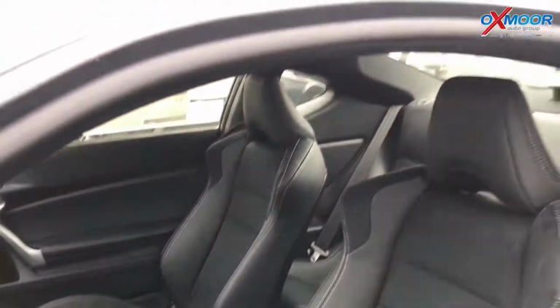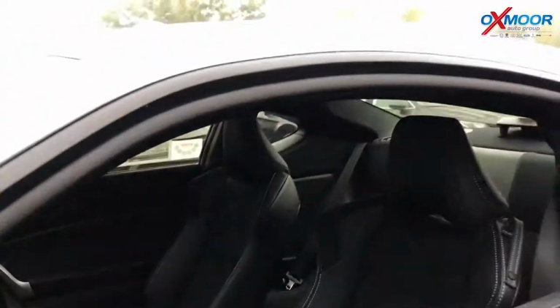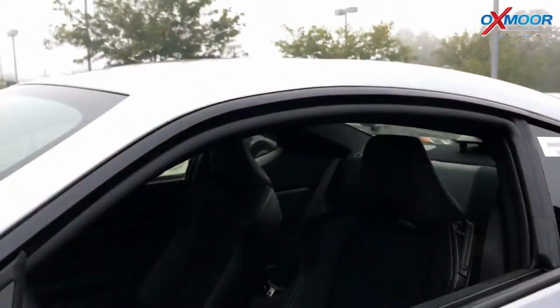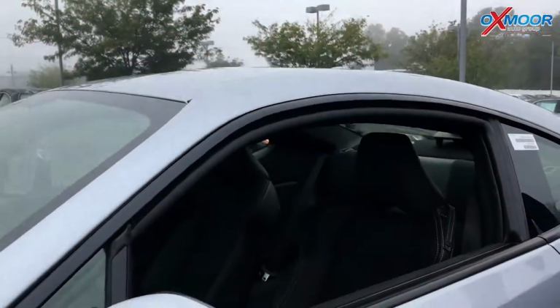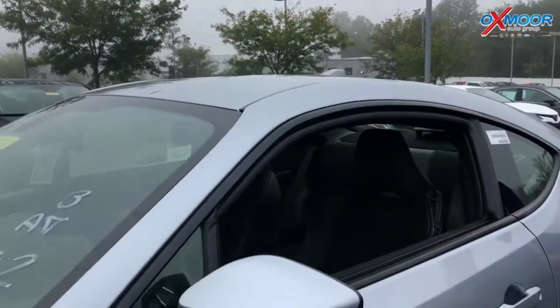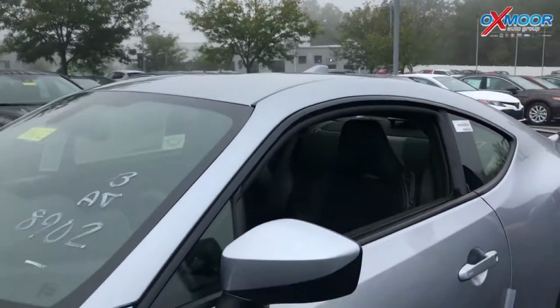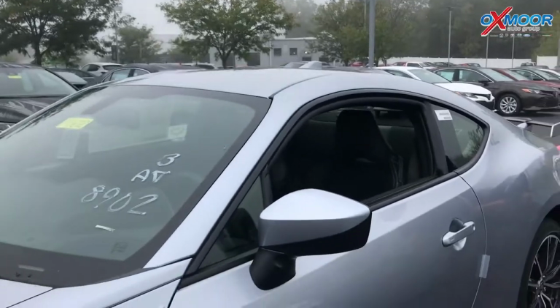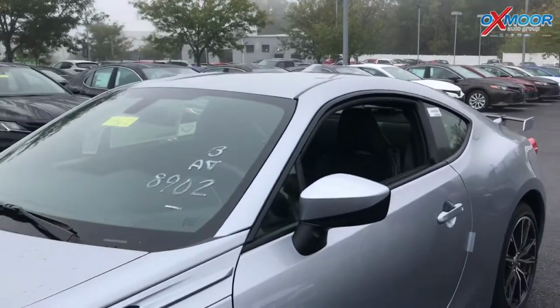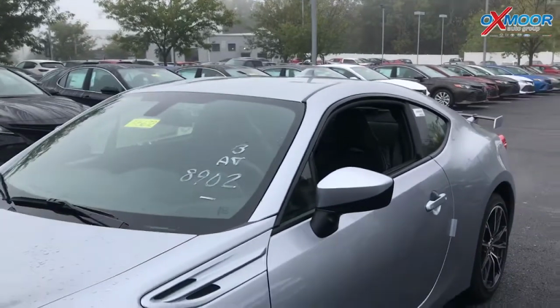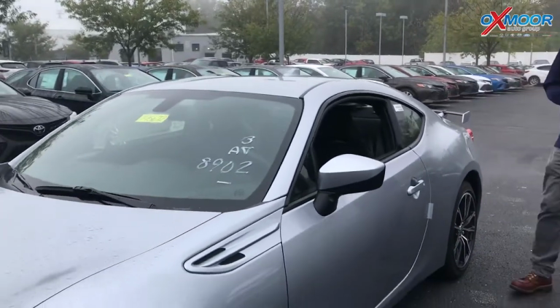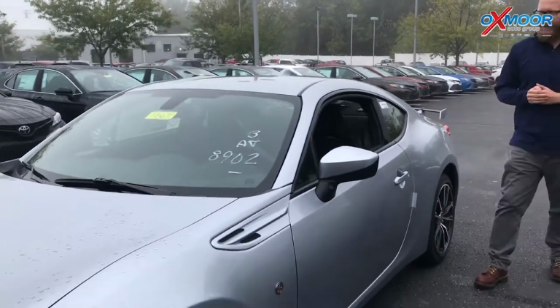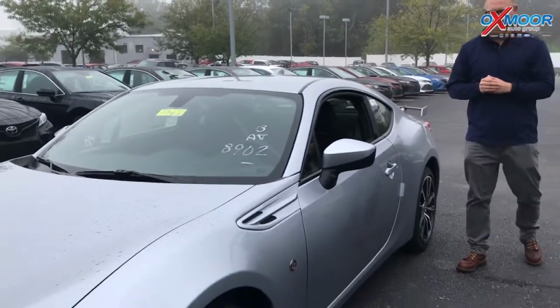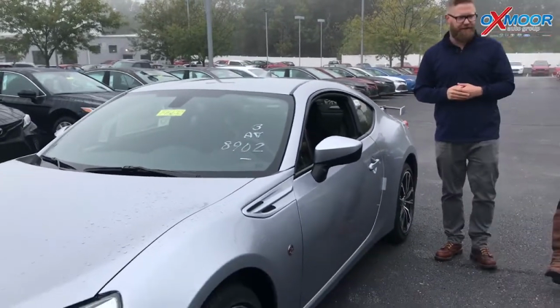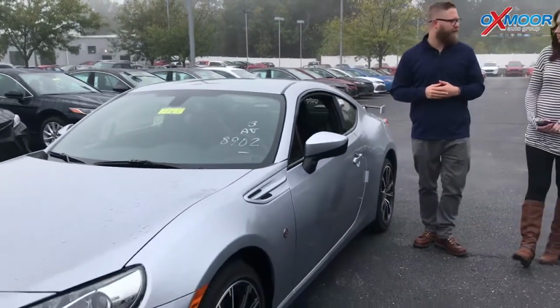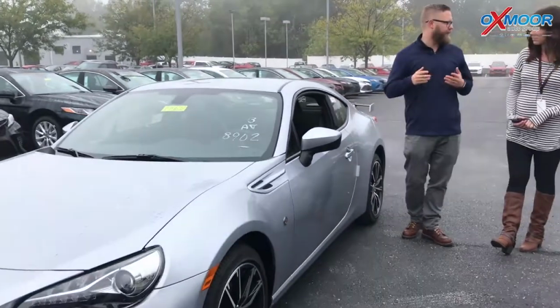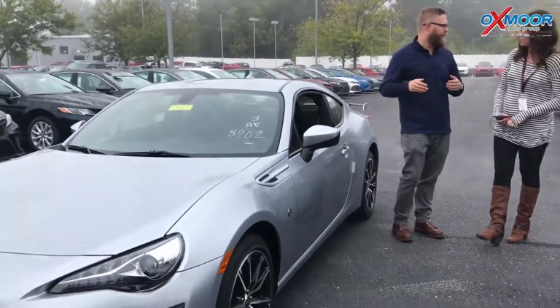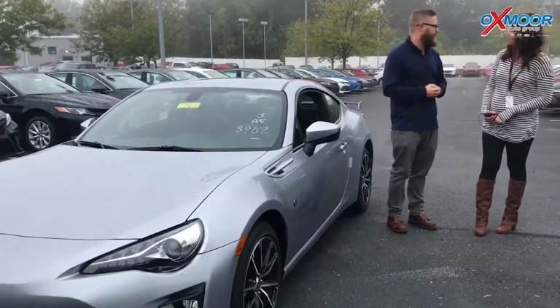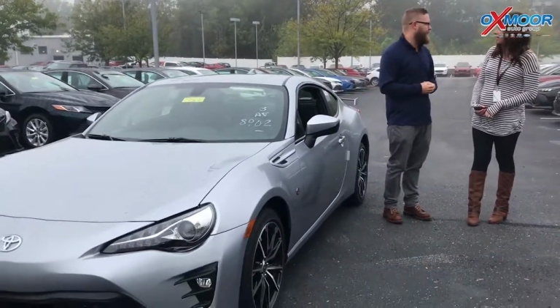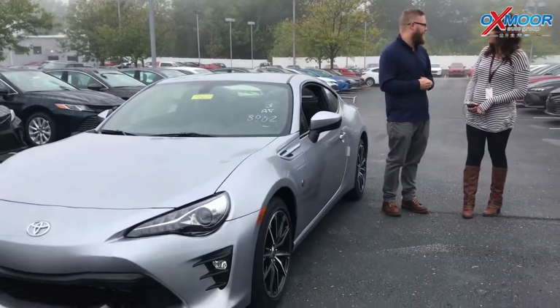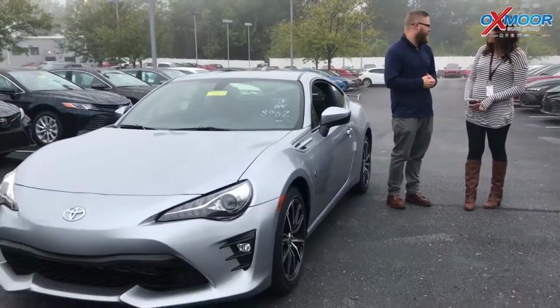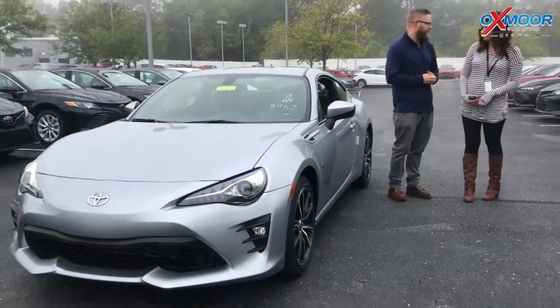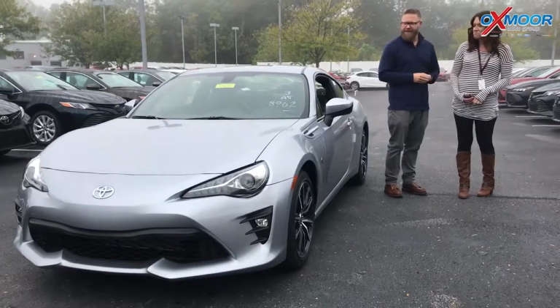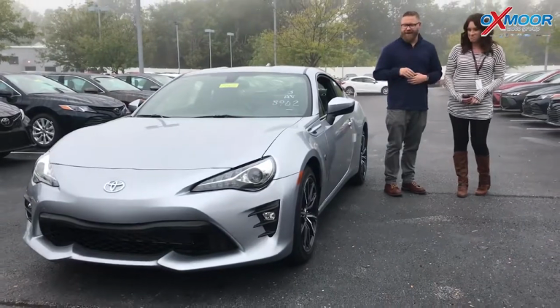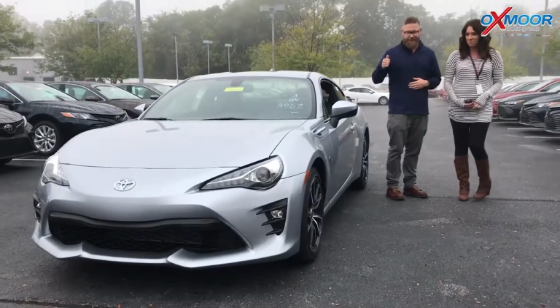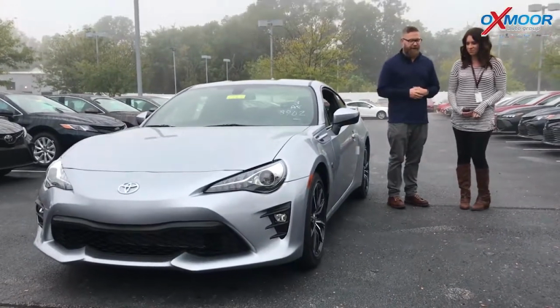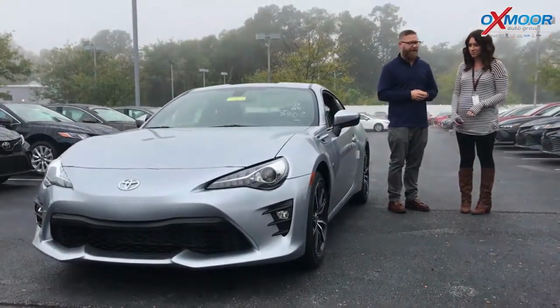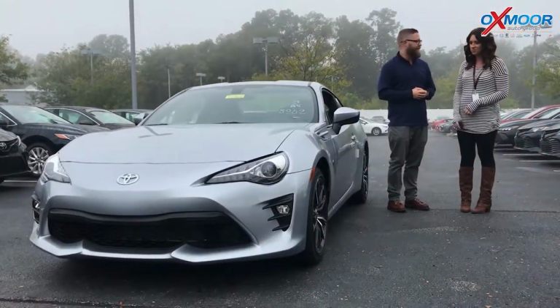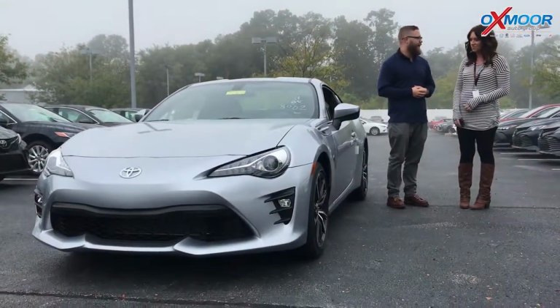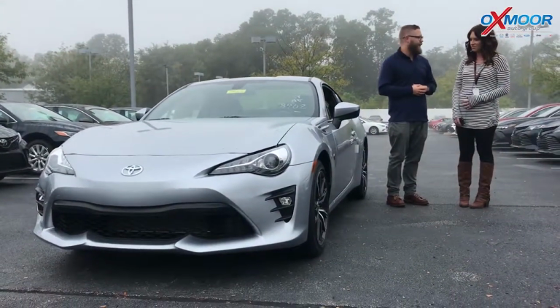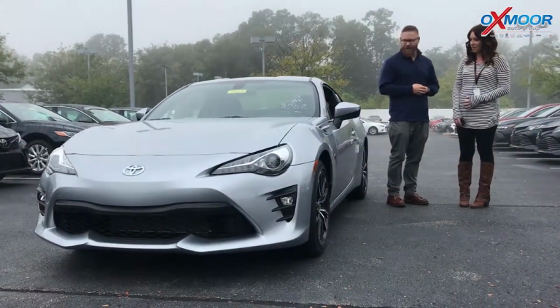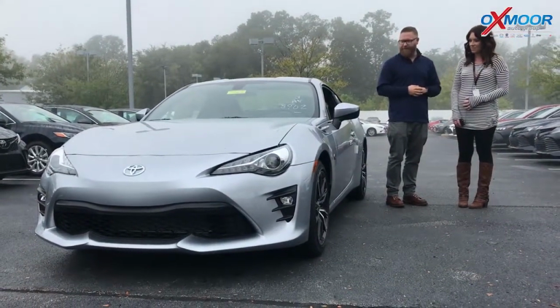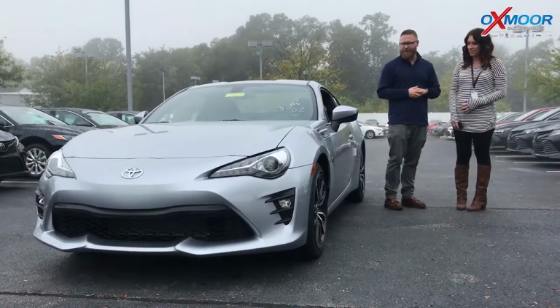These things handle fantastic. People don't really think about Toyotas as a racing vehicle, but we do a fantastic job in NASCAR and everywhere else. This is a fun, racing-inspired car, so a lot of fun to drive.